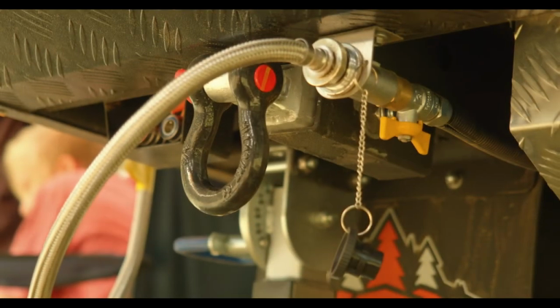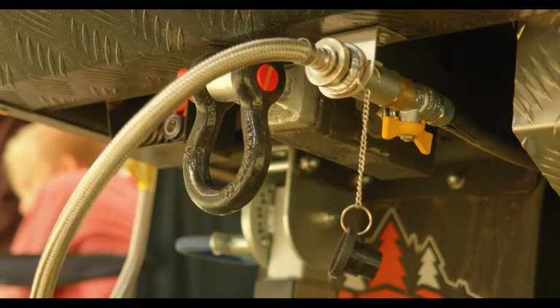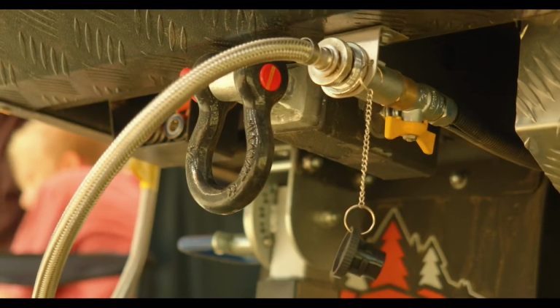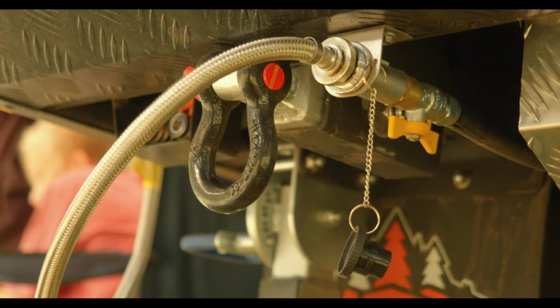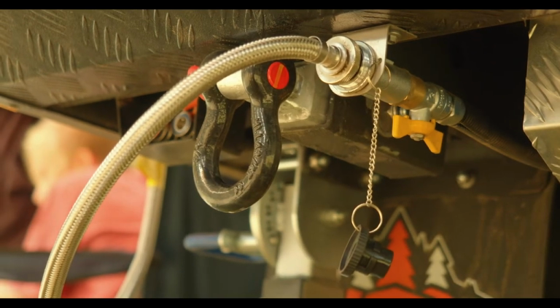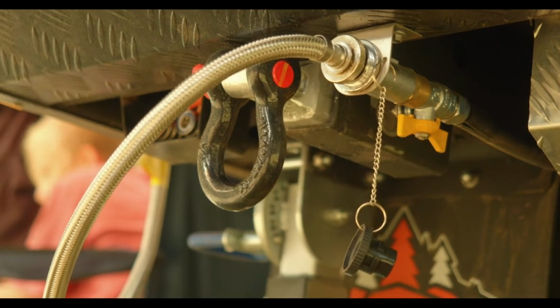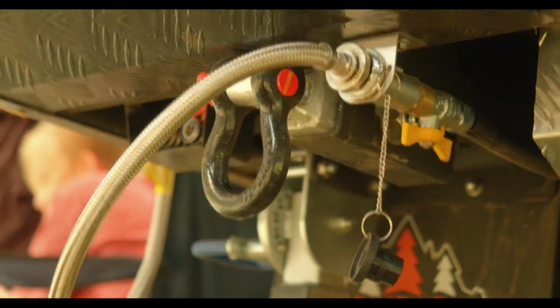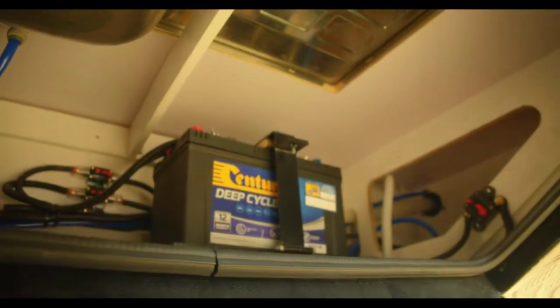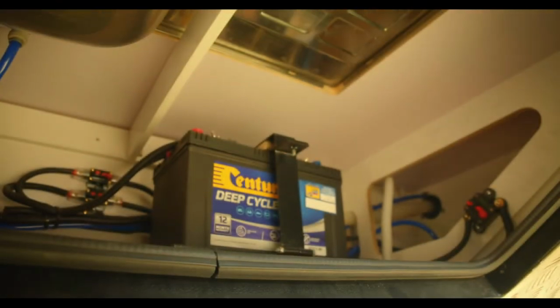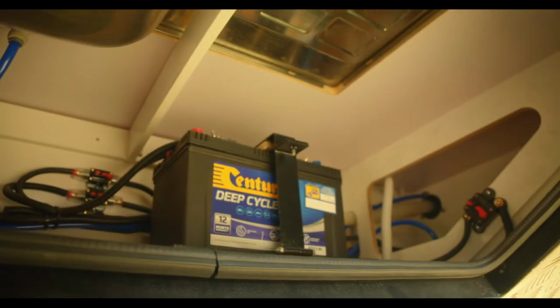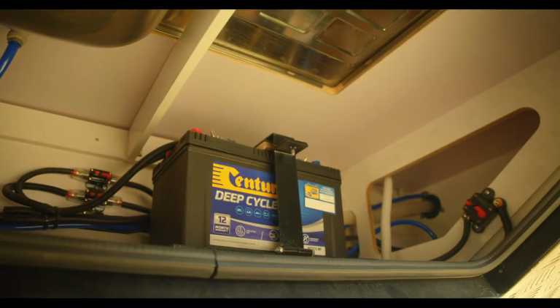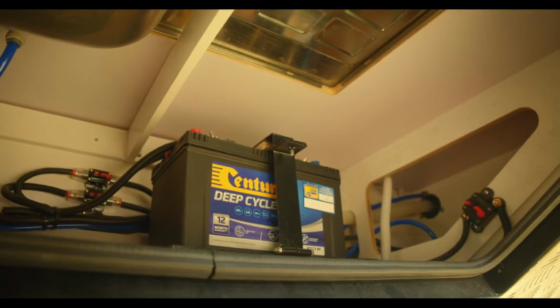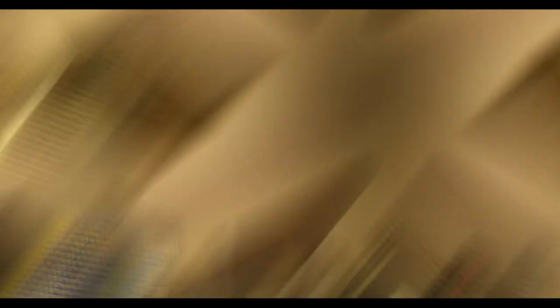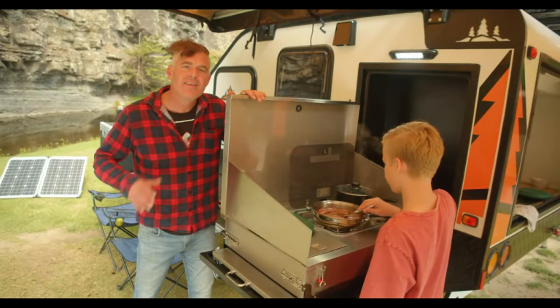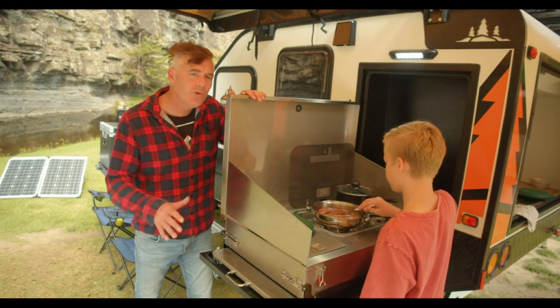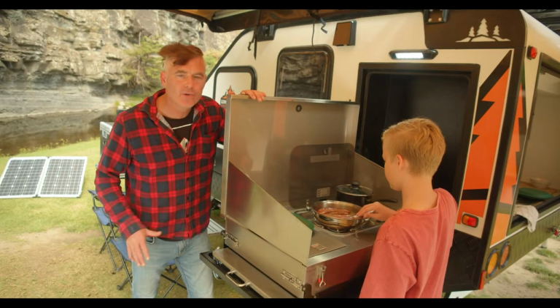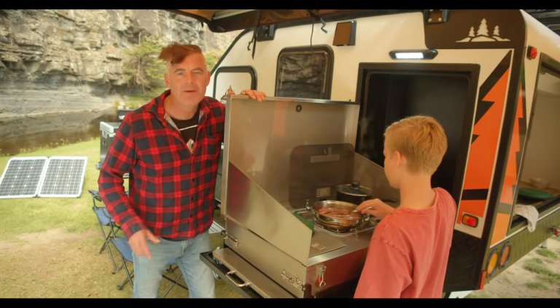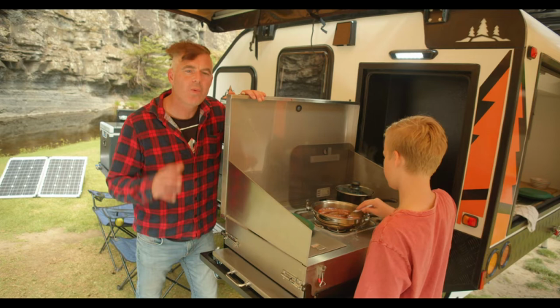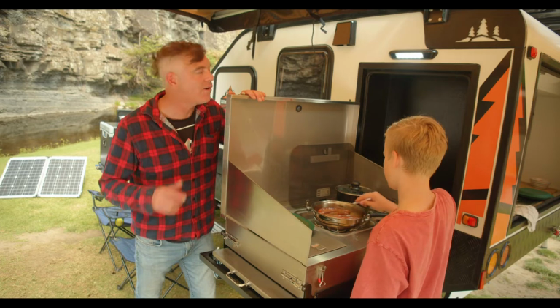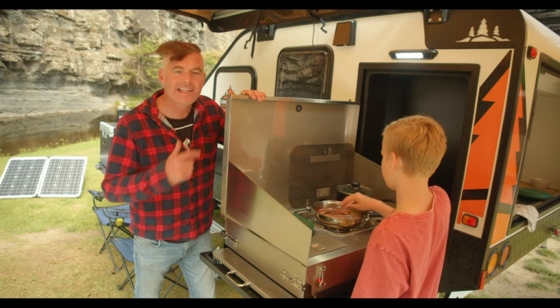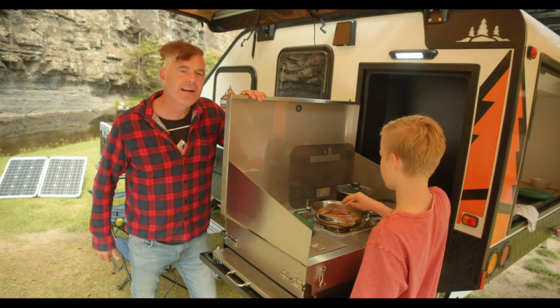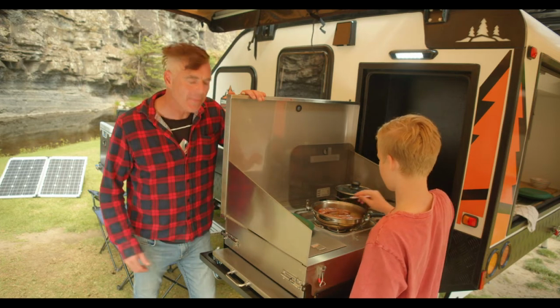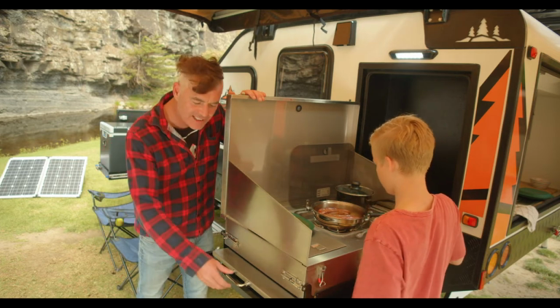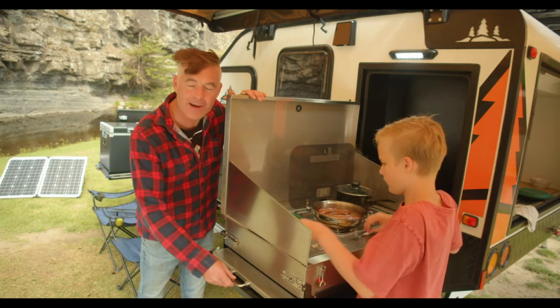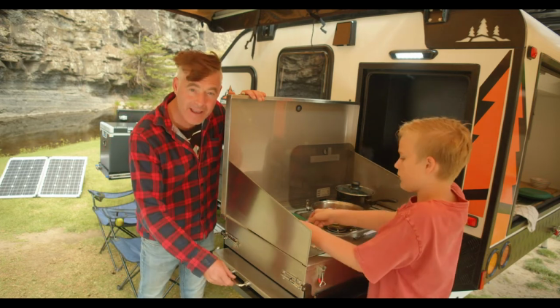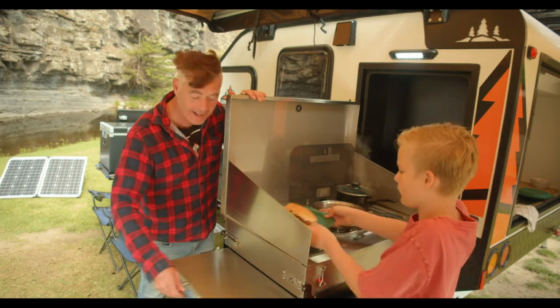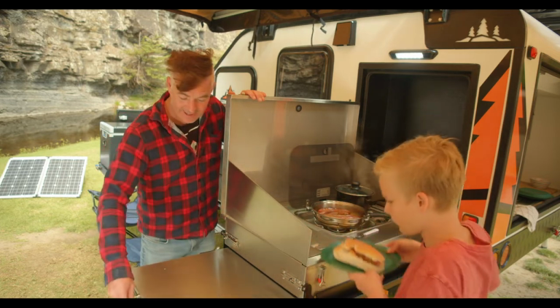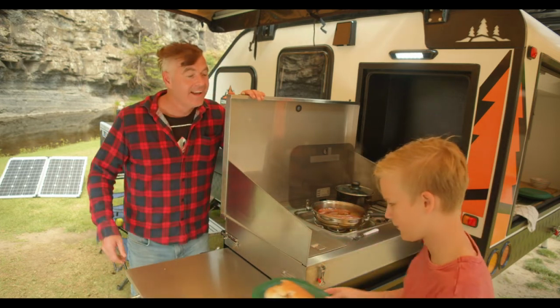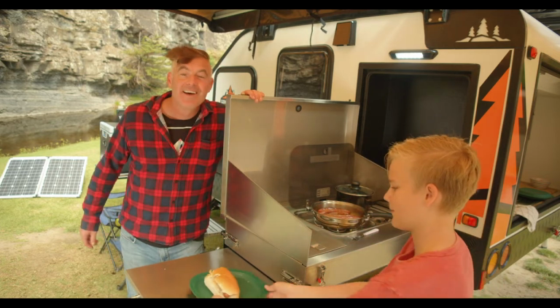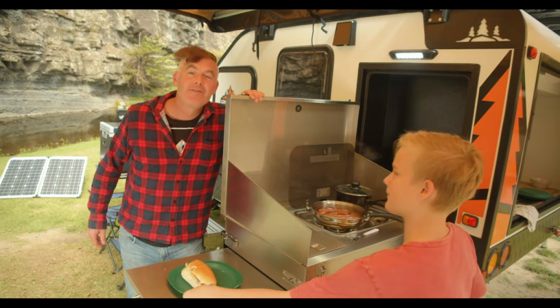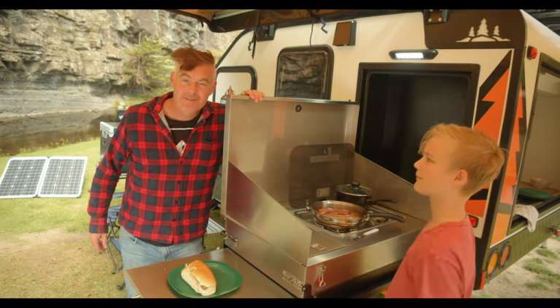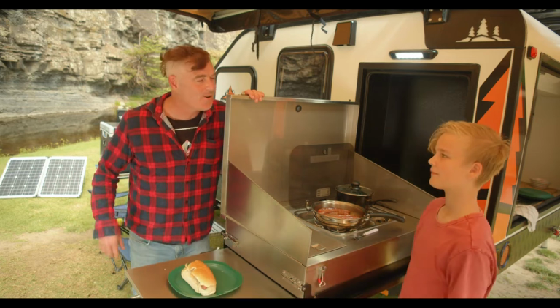Underneath you have two recovery points and battery access for the tech gurus. This two burner cooktop has a 12 volt LED light up the top and a slide out prep area. Perfect to feed the tribe.